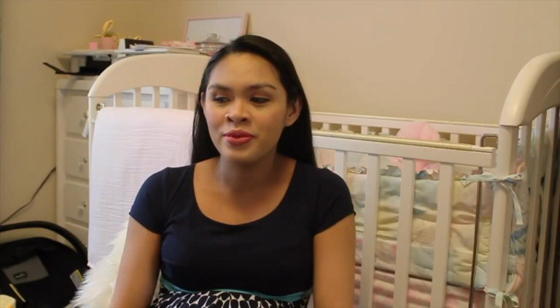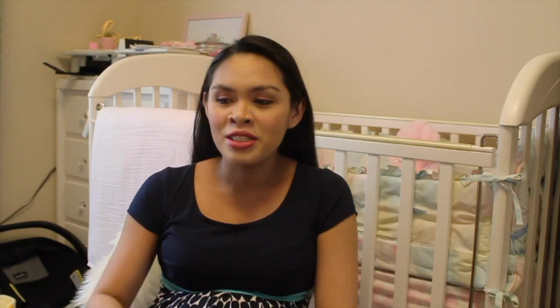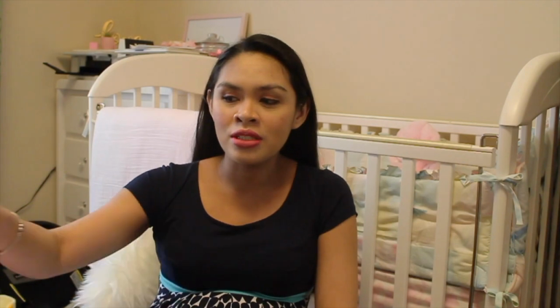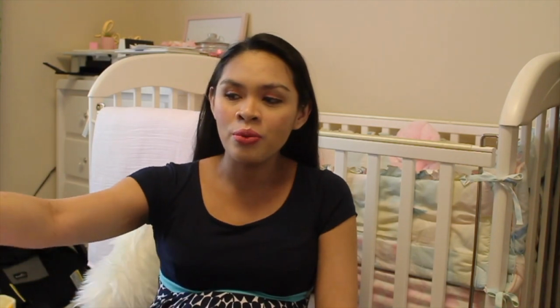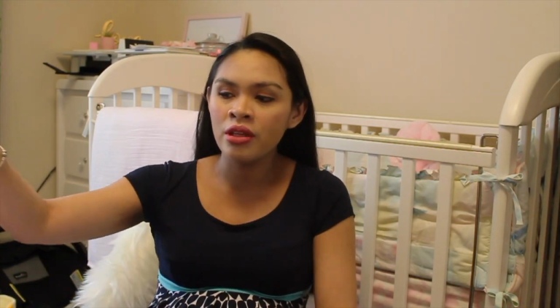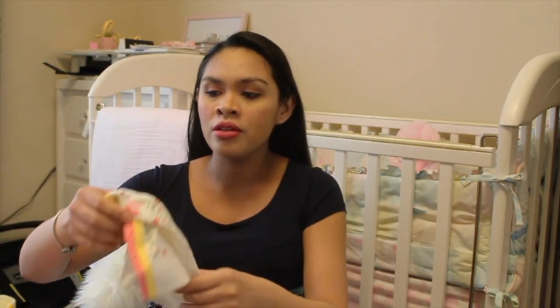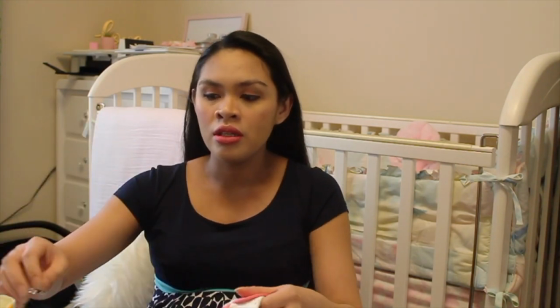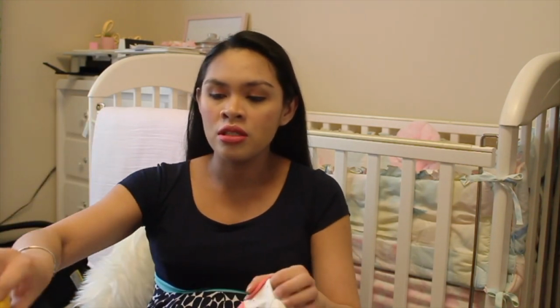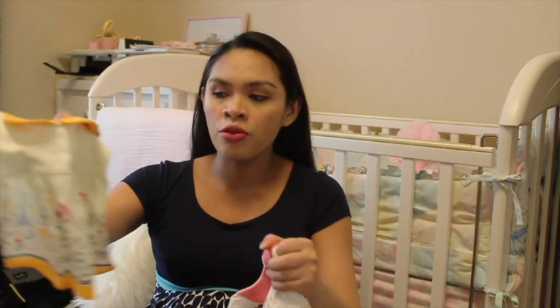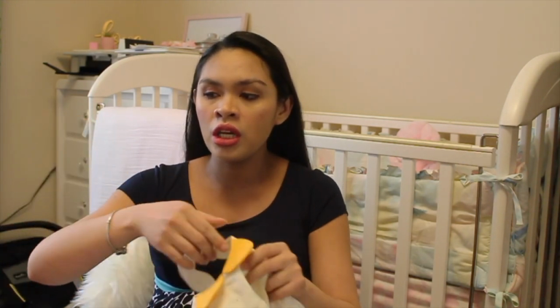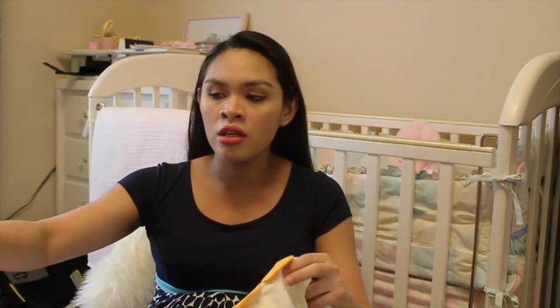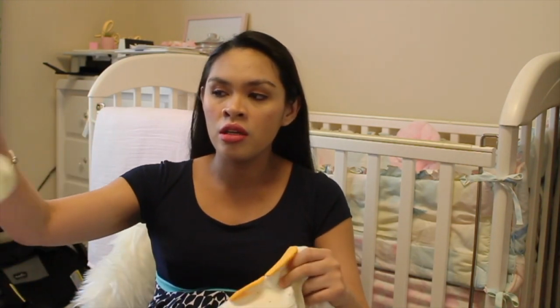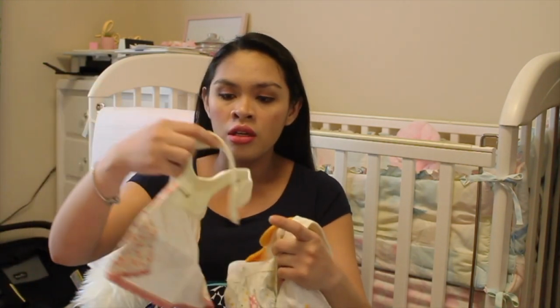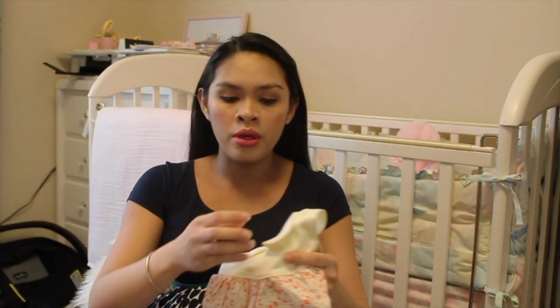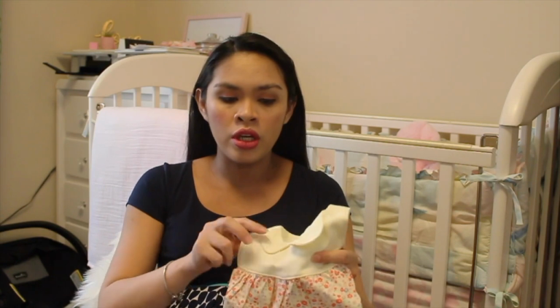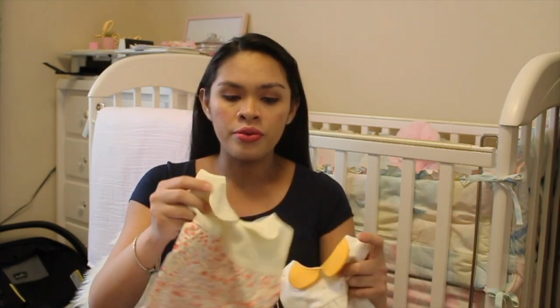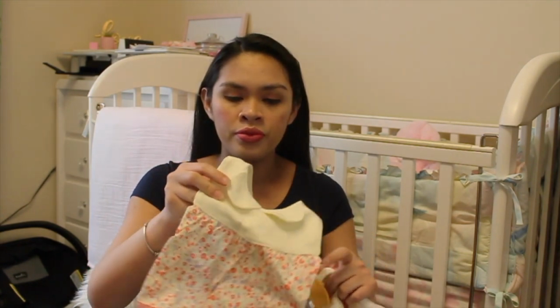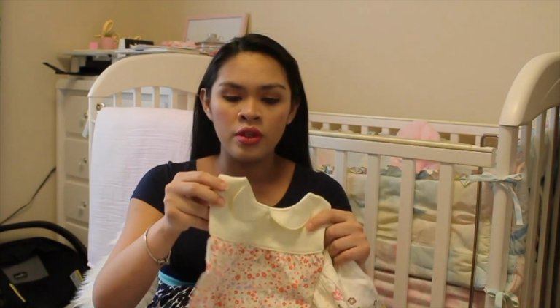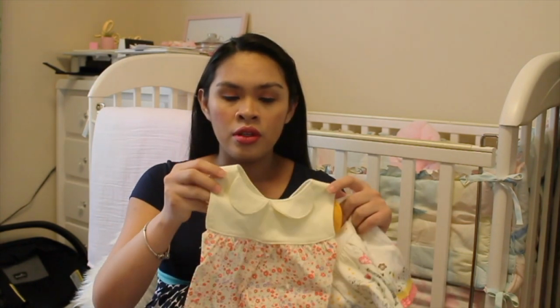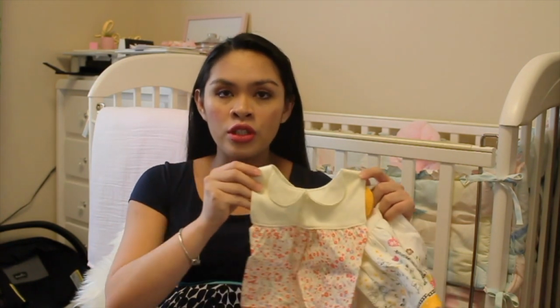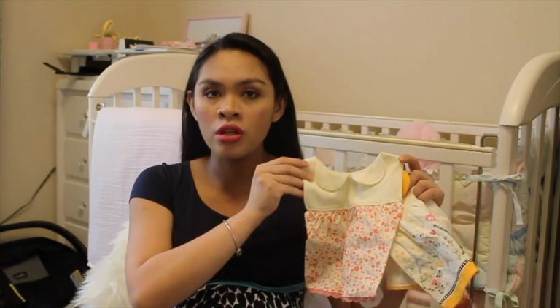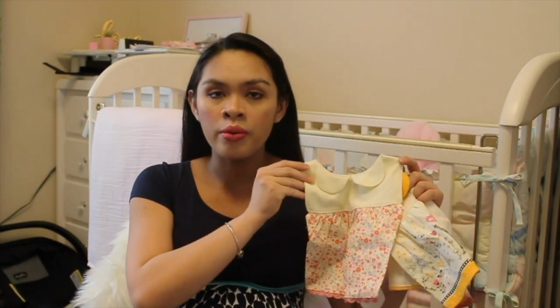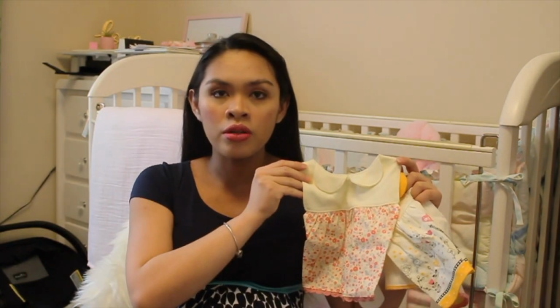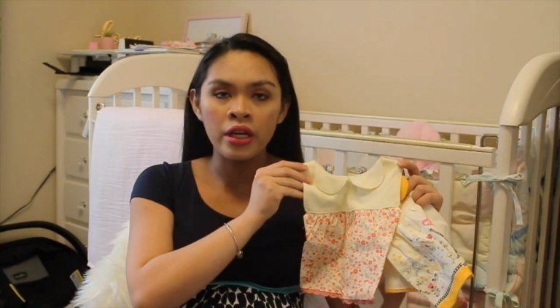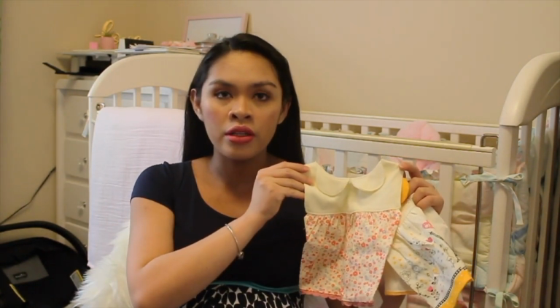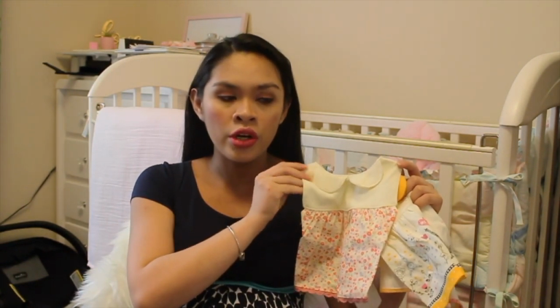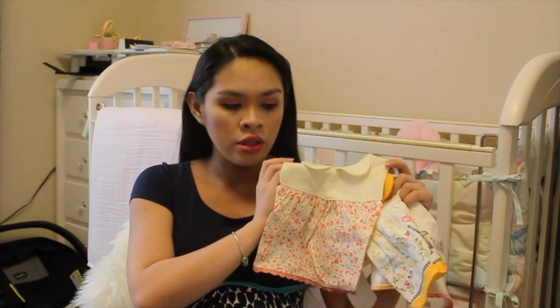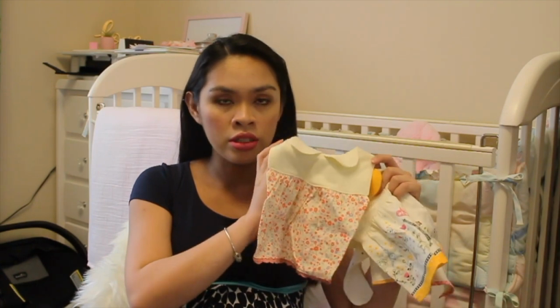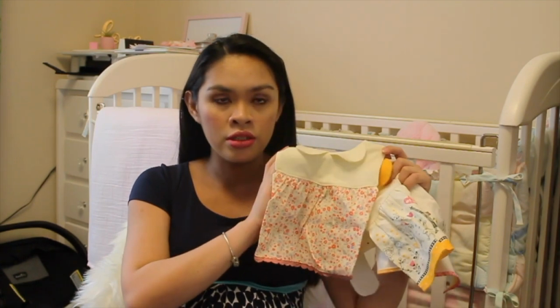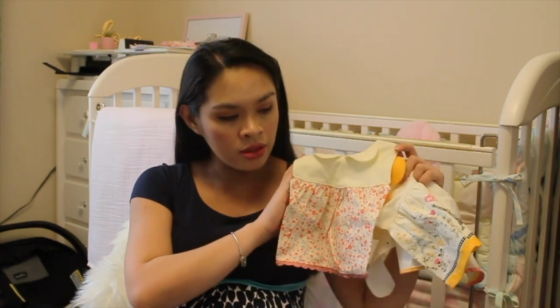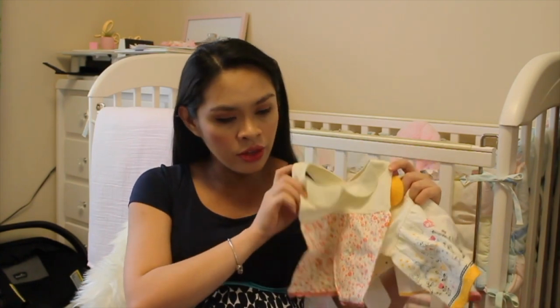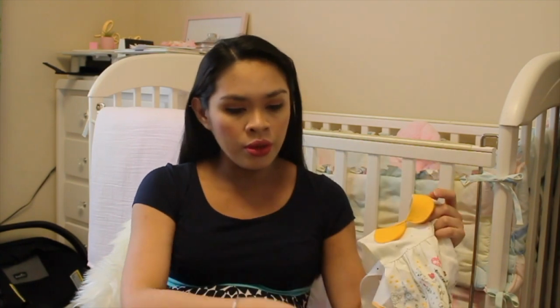So let's start with these three bibs right here. Andrew's Uncle Mike and Aunt Sharon got us this. Freakin' cute.